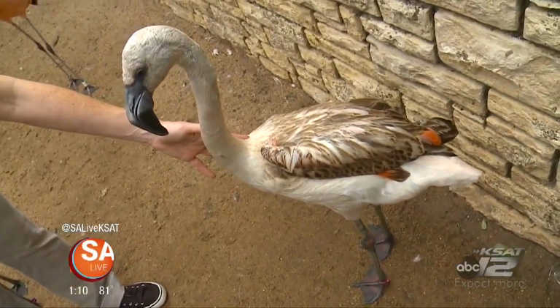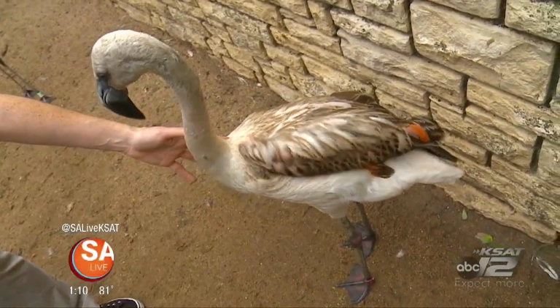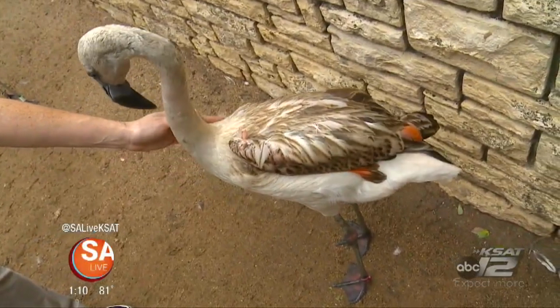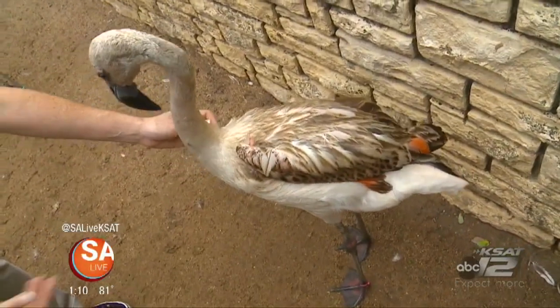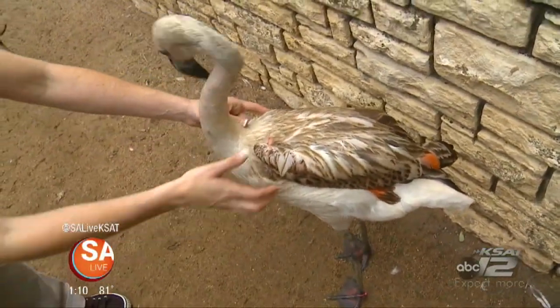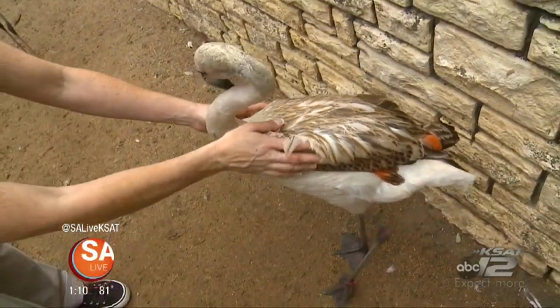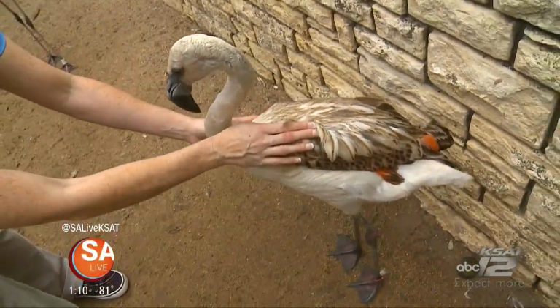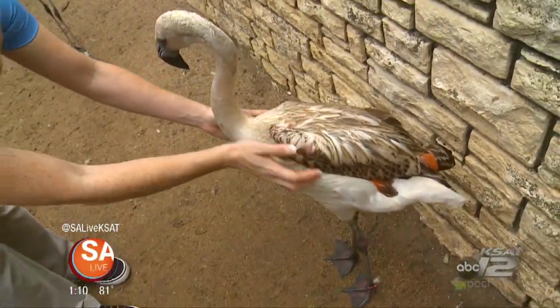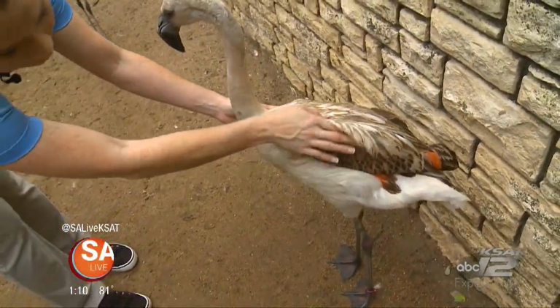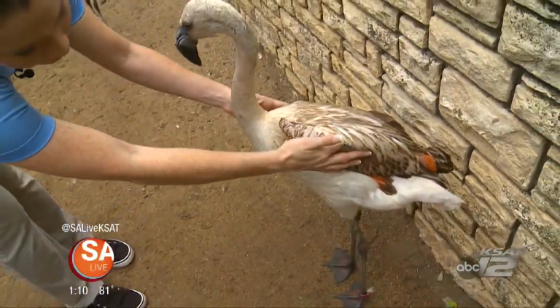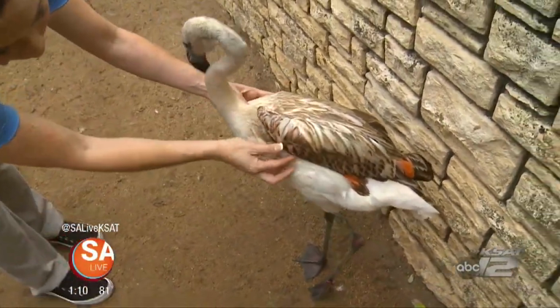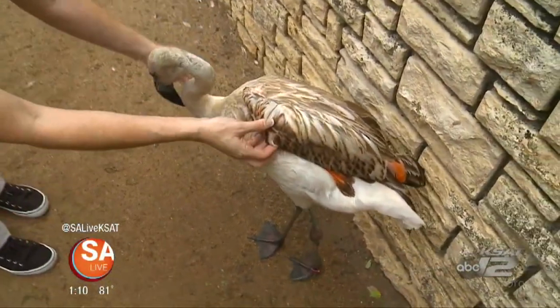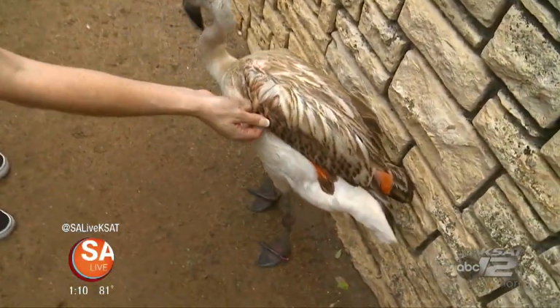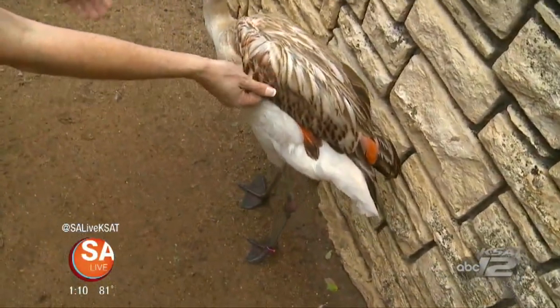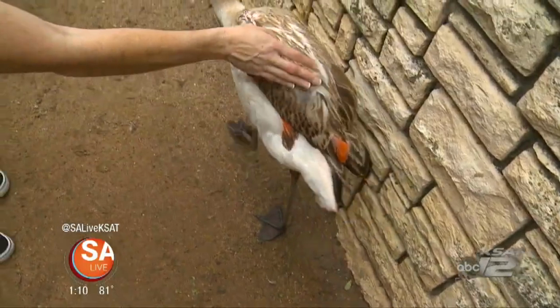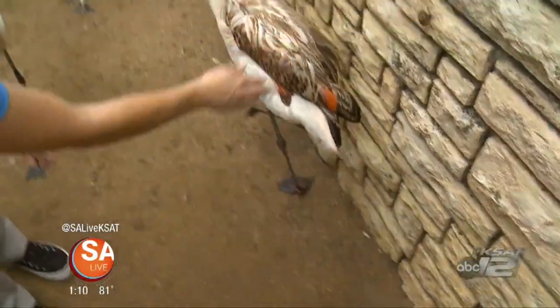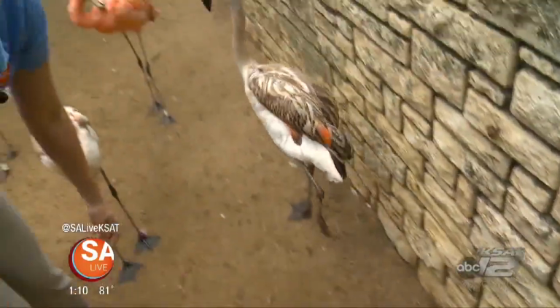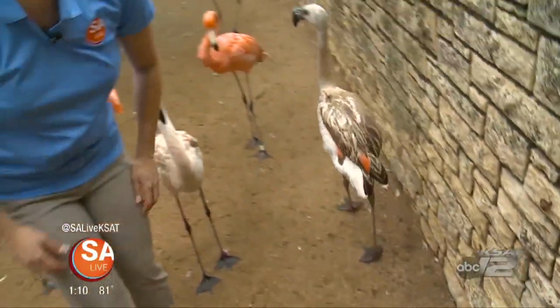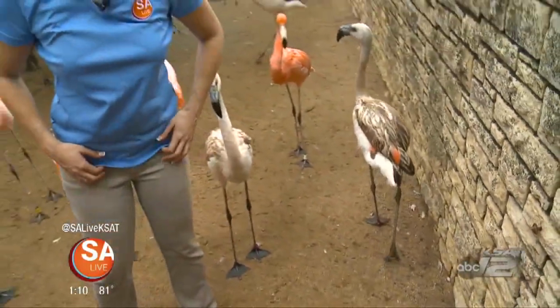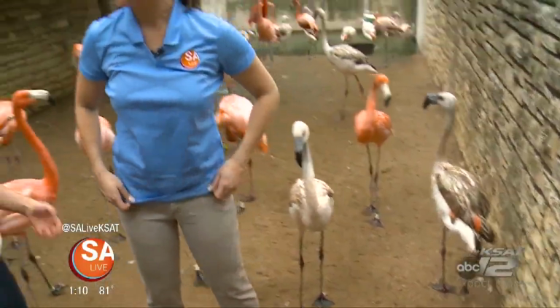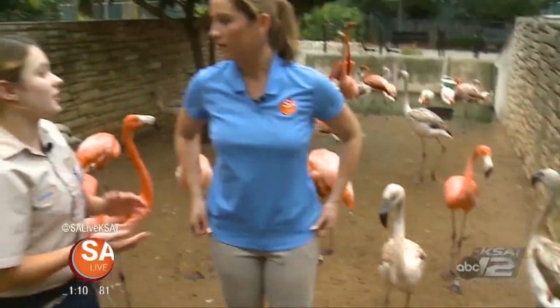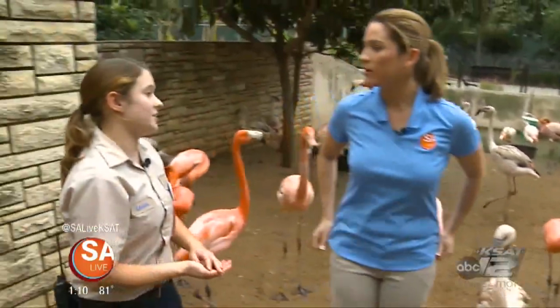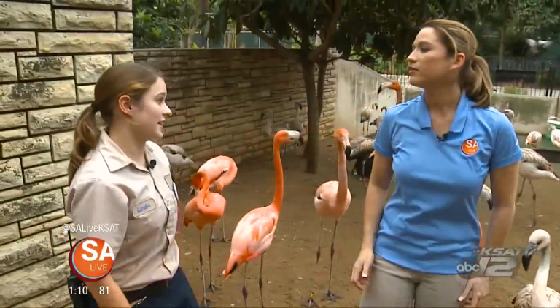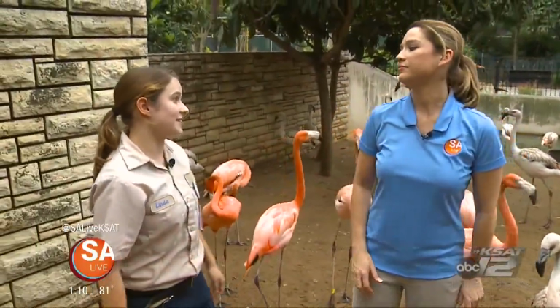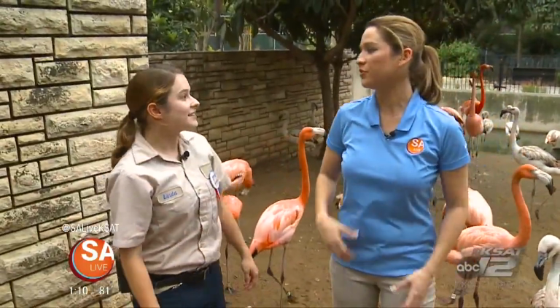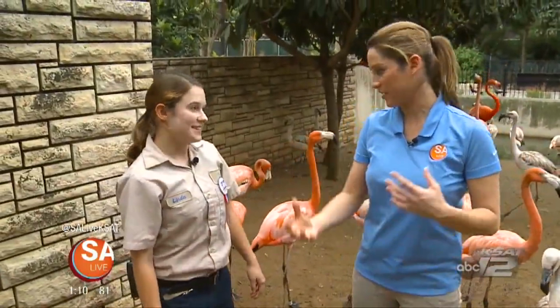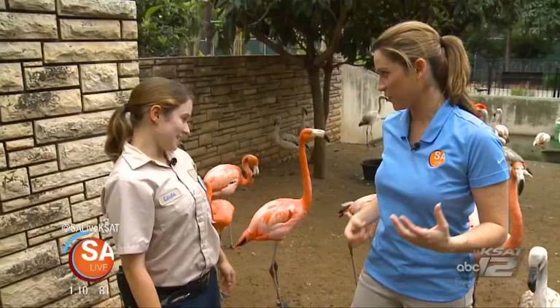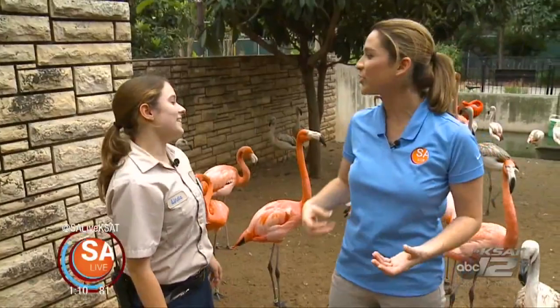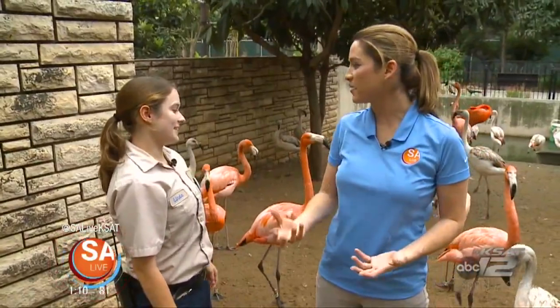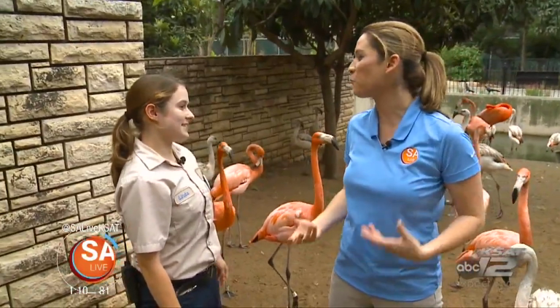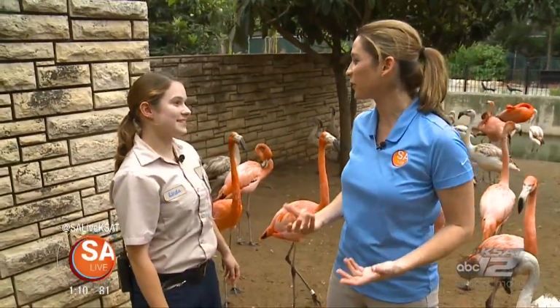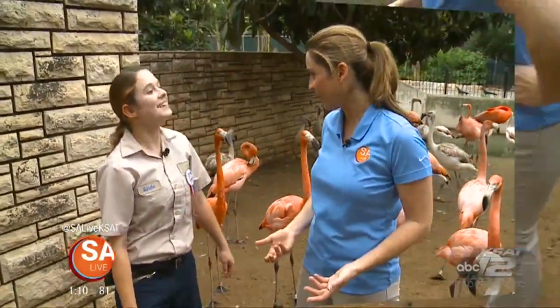Where does the pink coloring come from? So the pink coloring in the wild would come from what they eat — the shrimp and crustaceans. But here we give them a formulated flamingo diet that already has everything they need, so that's what gives them the color. It's basically what they are eating.